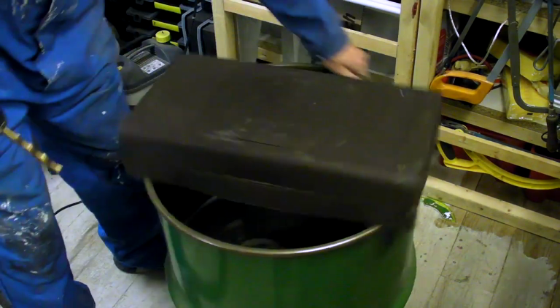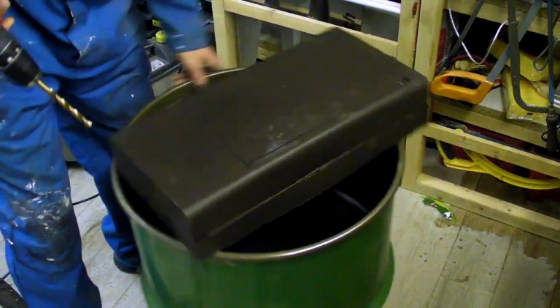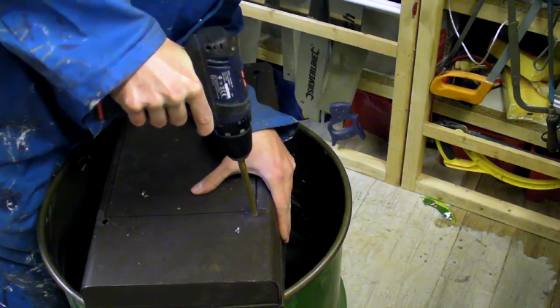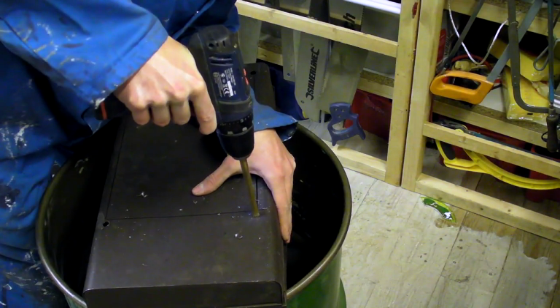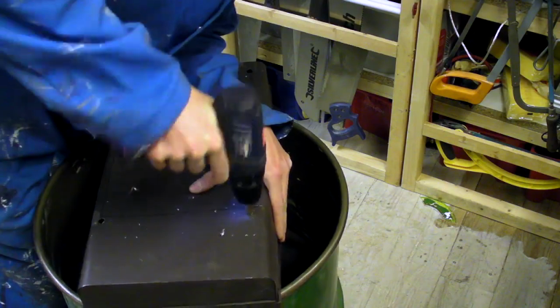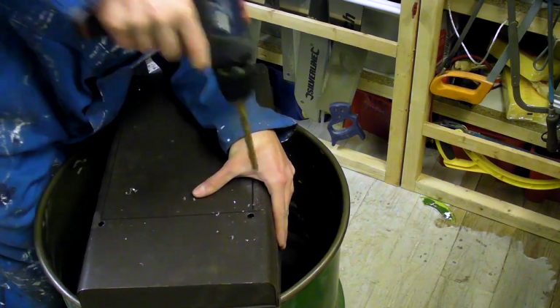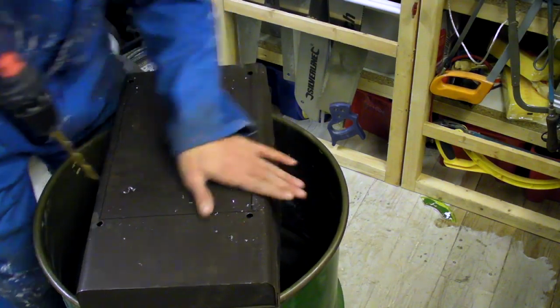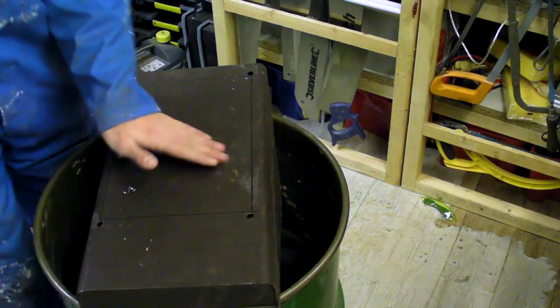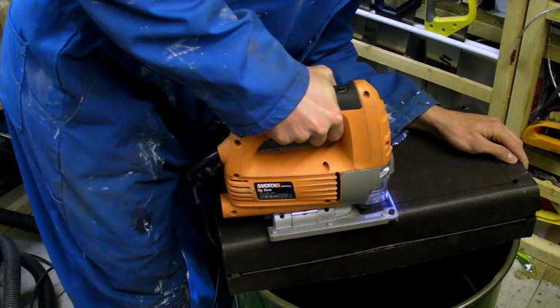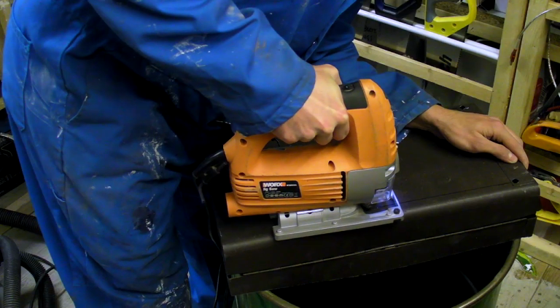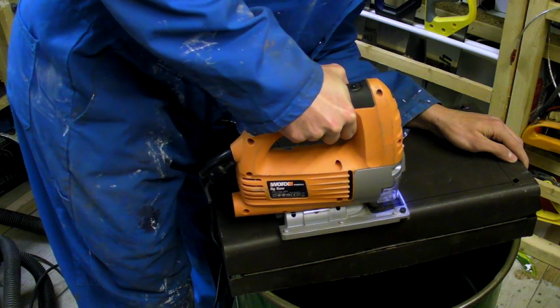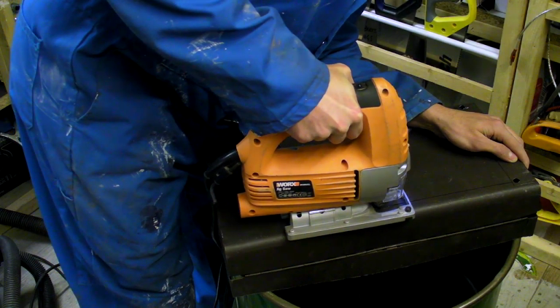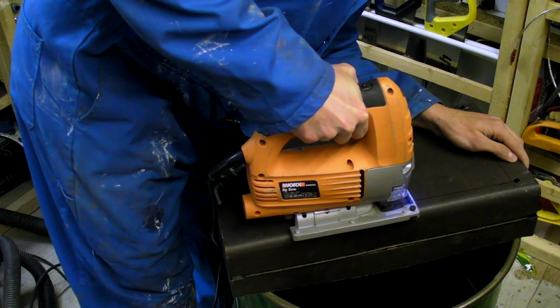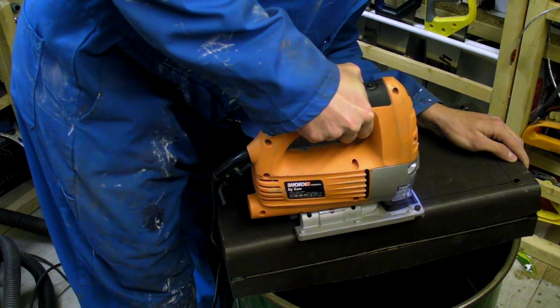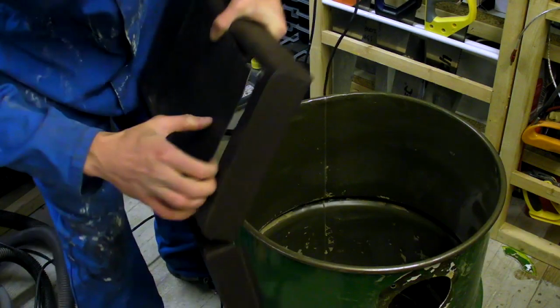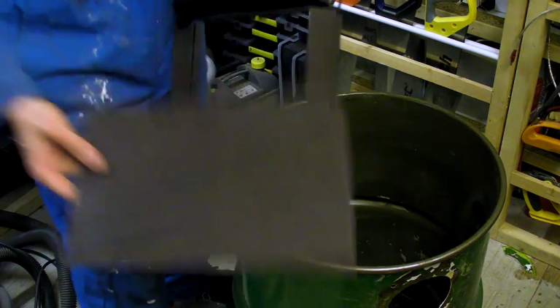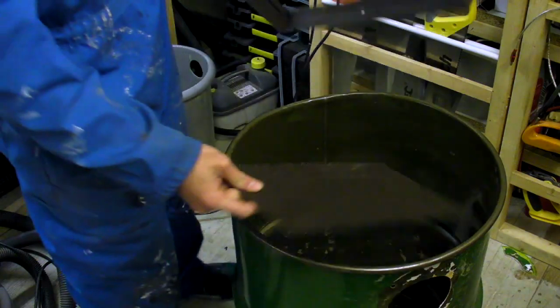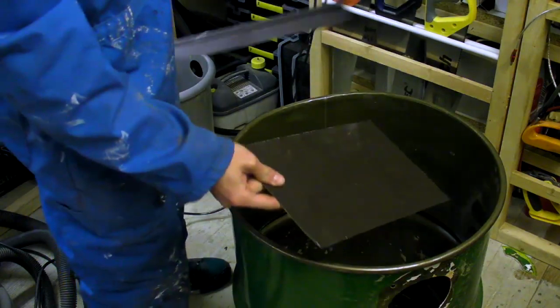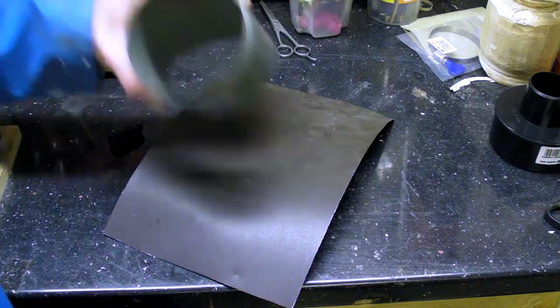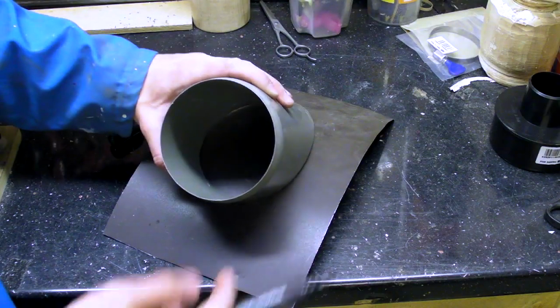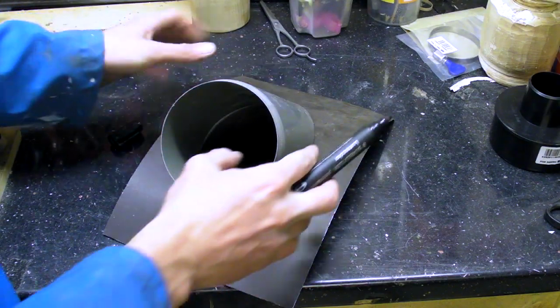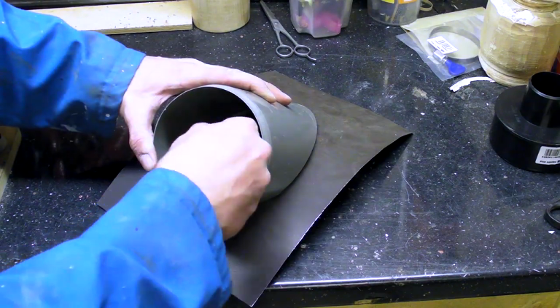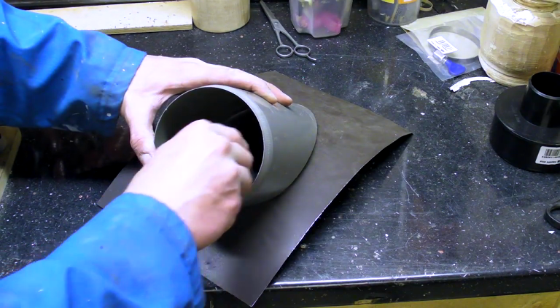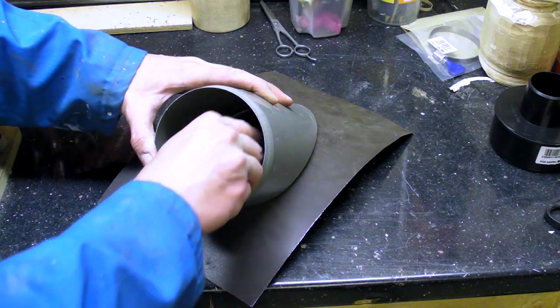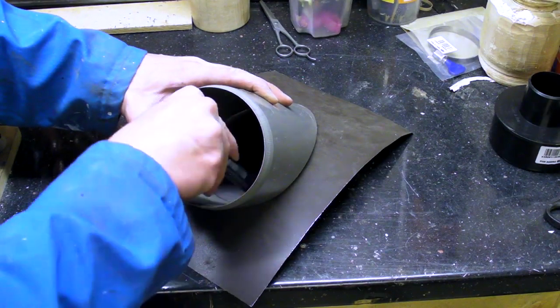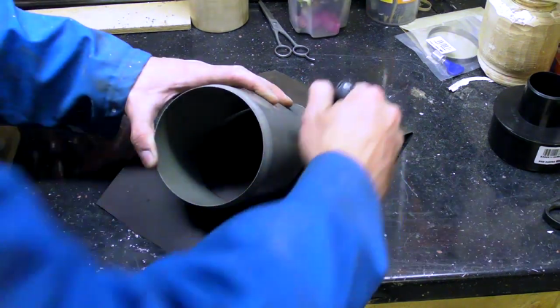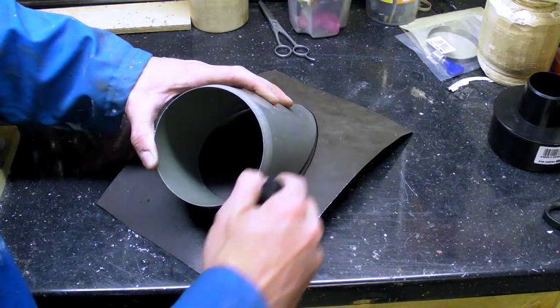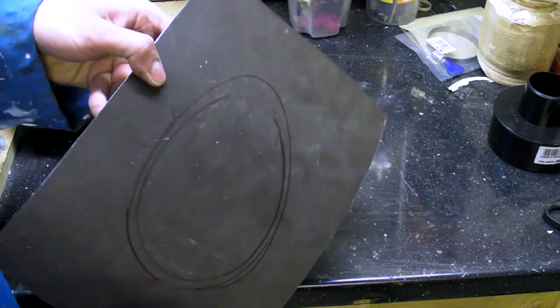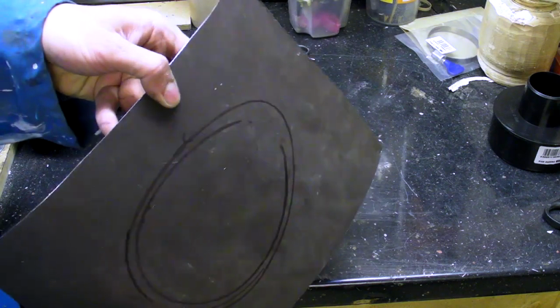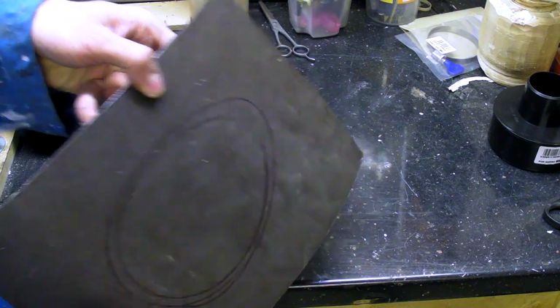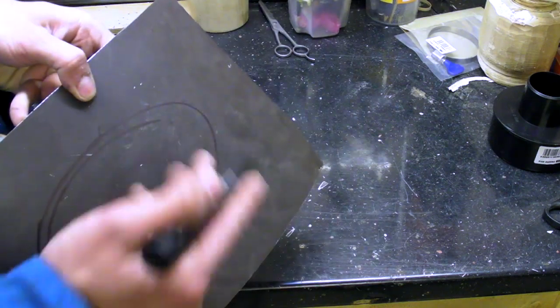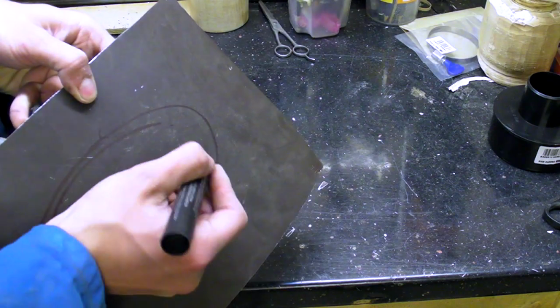I did not have a bandsaw while making this video and had to do this in another workshop. Newer shop vacs use a method of creating vortexes by offsetting the inlet, helping avoid directly blasting the filter with sawdust. I wanted to try to re-create this.